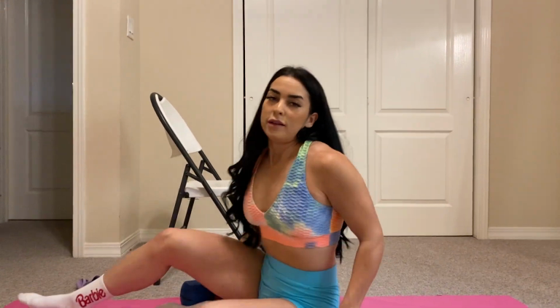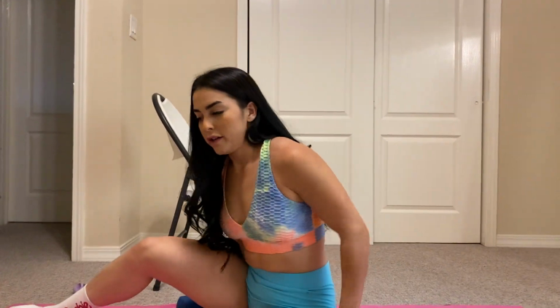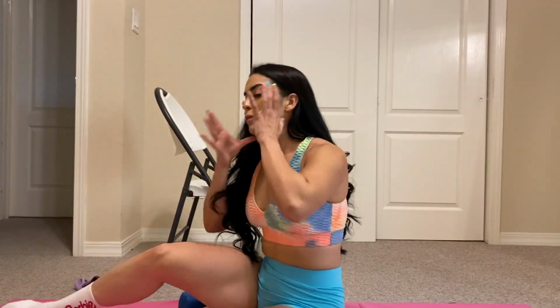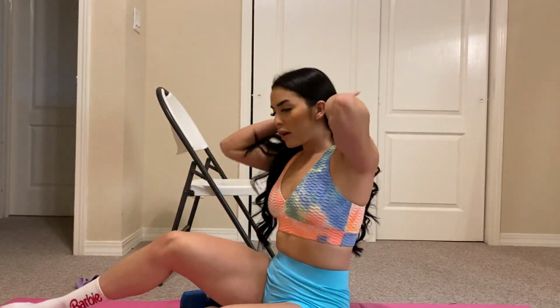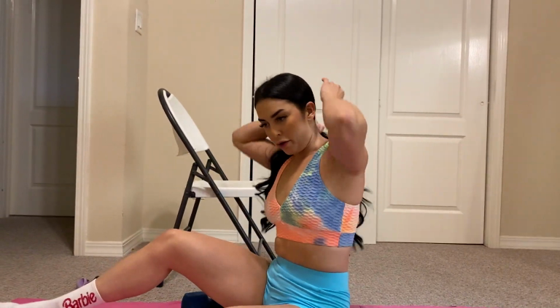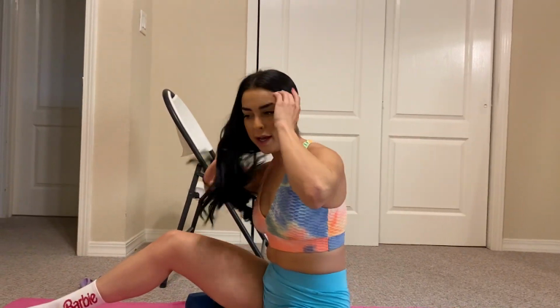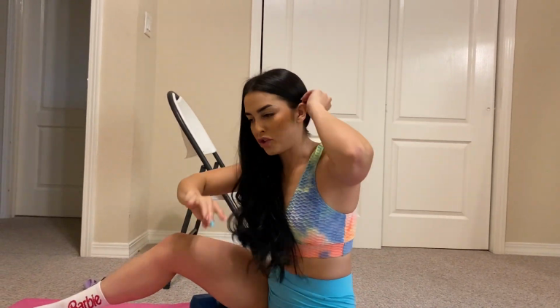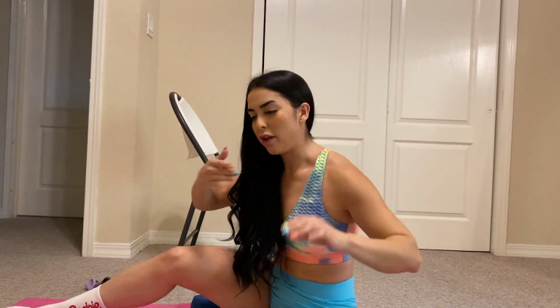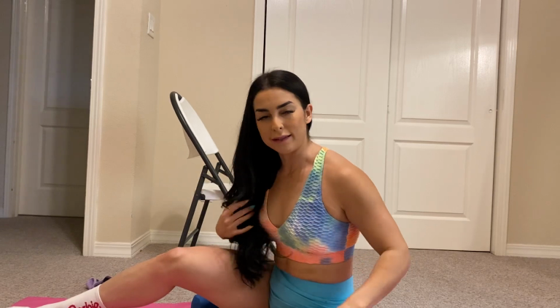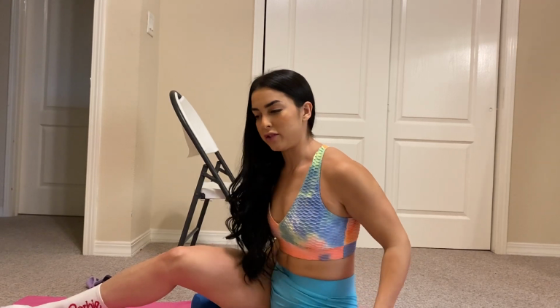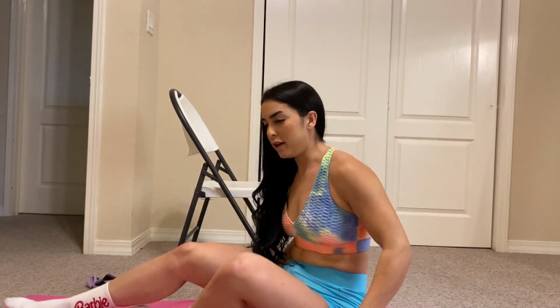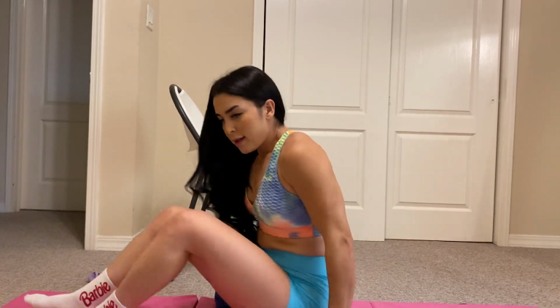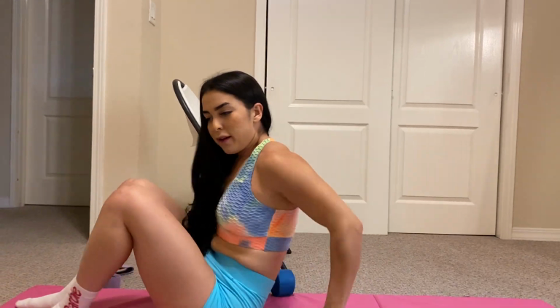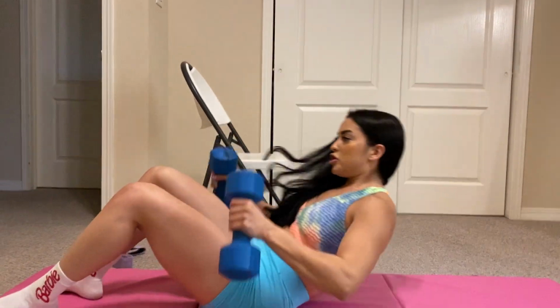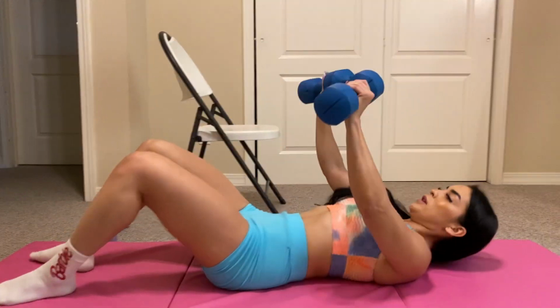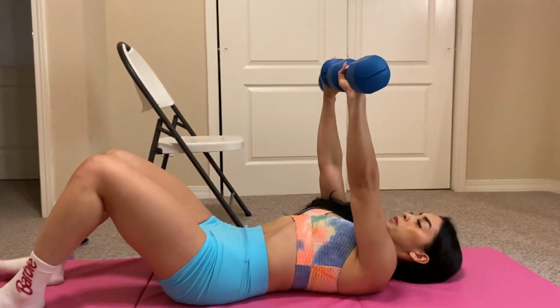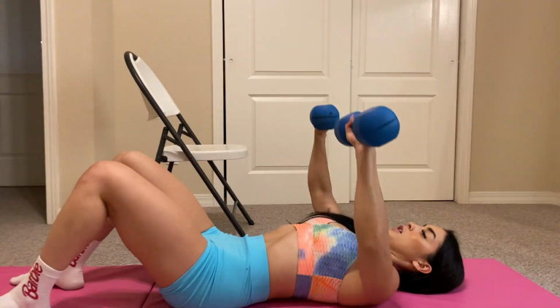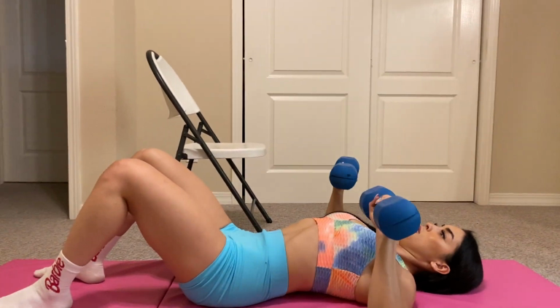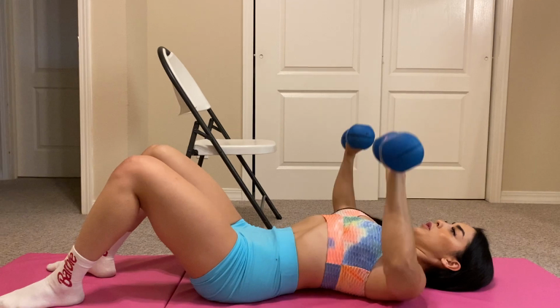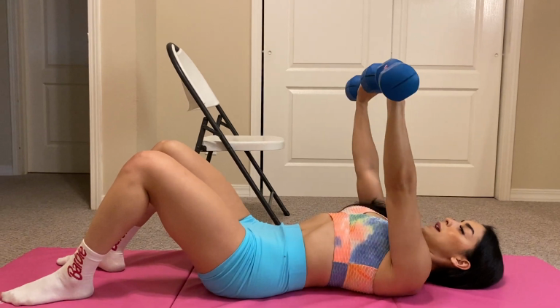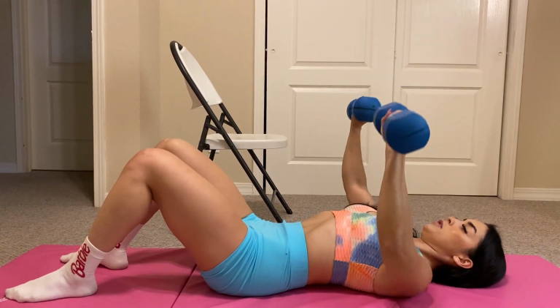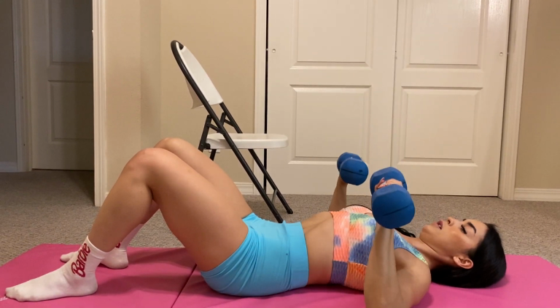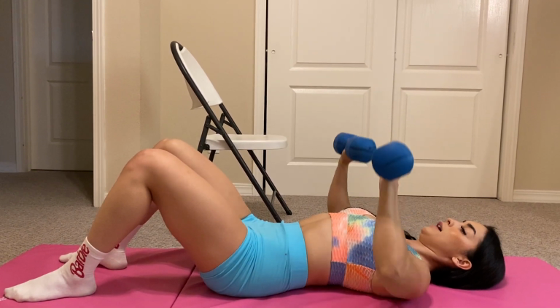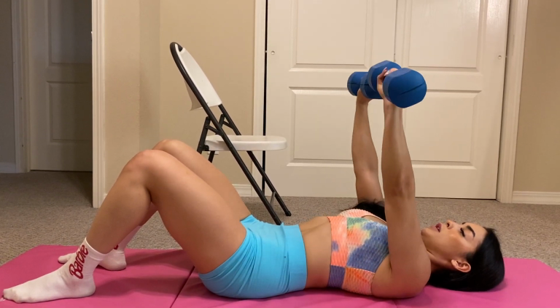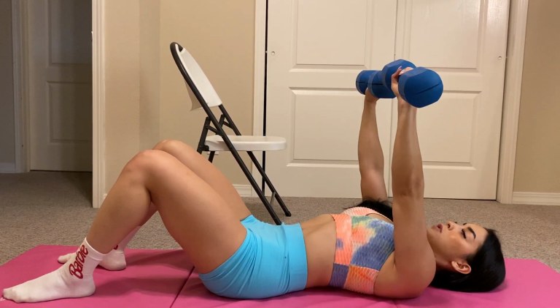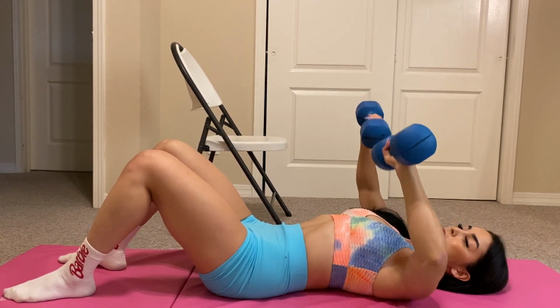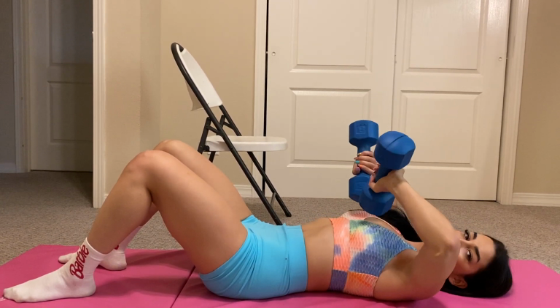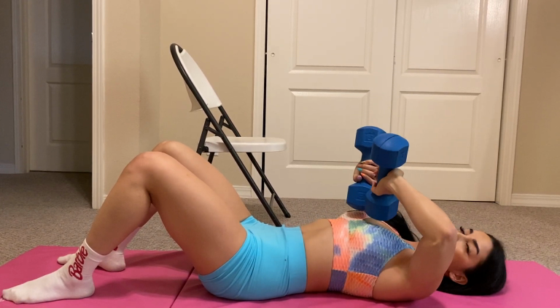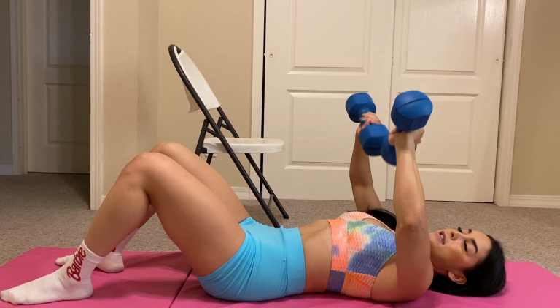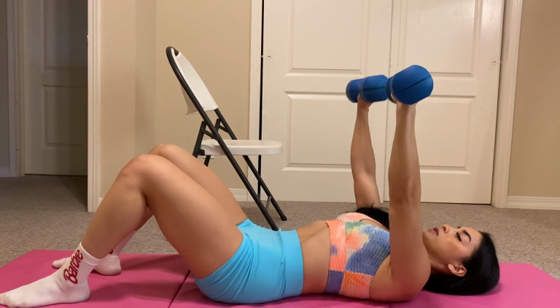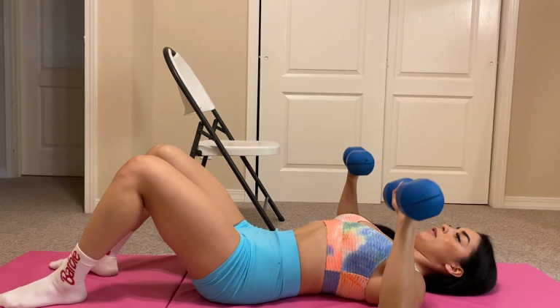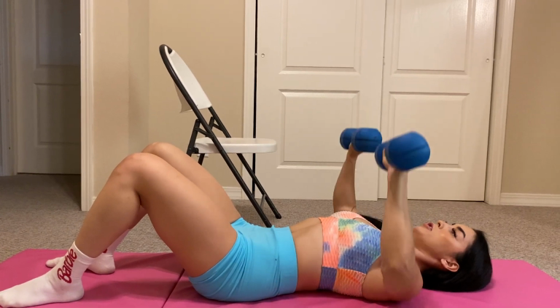Here's some dumbbell work for your chest and I'll show you some other movements after that. Dumbbell laying chest press — you're gonna come down and back up. Don't let your arms collapse in like this, guys. So we have that version.